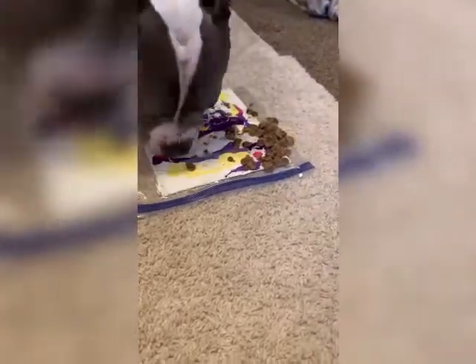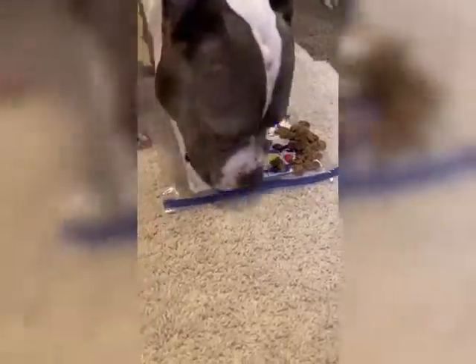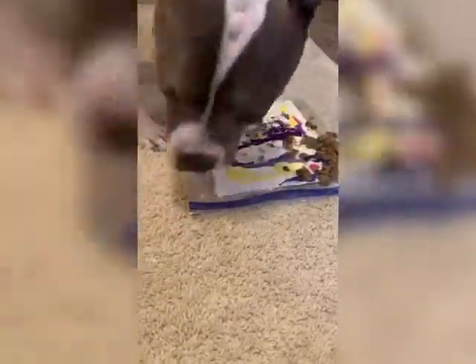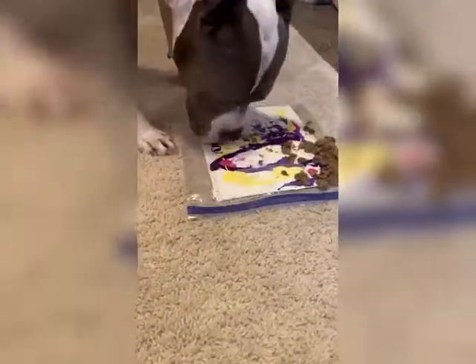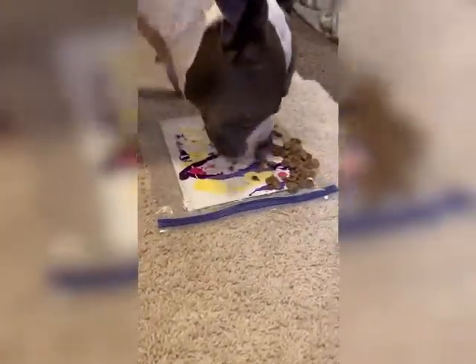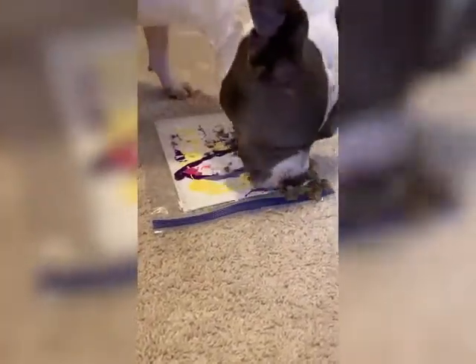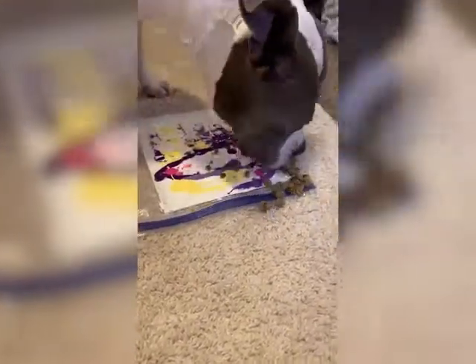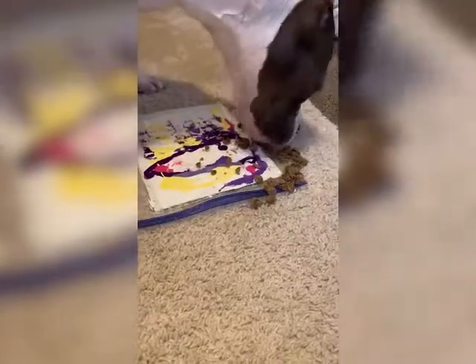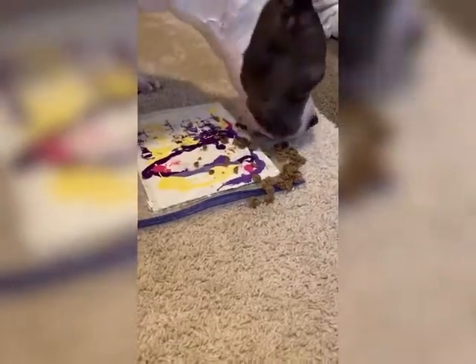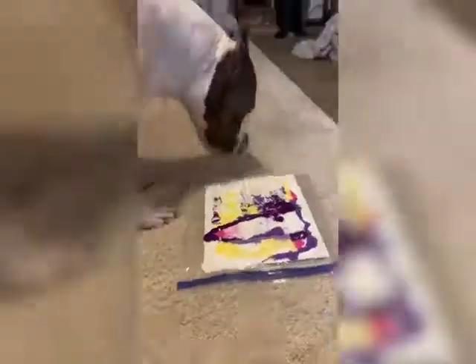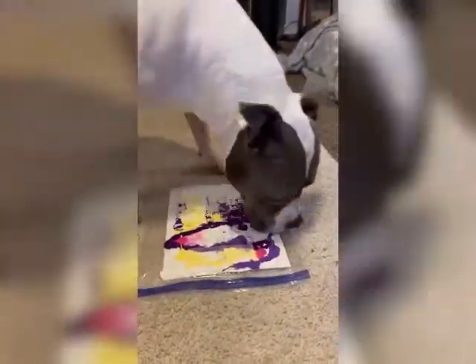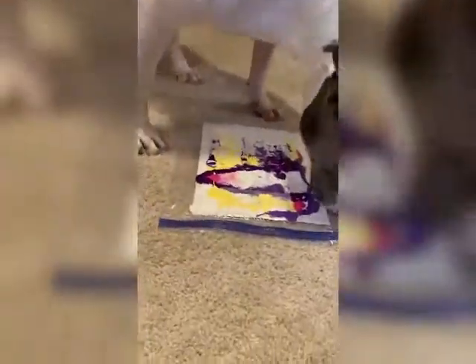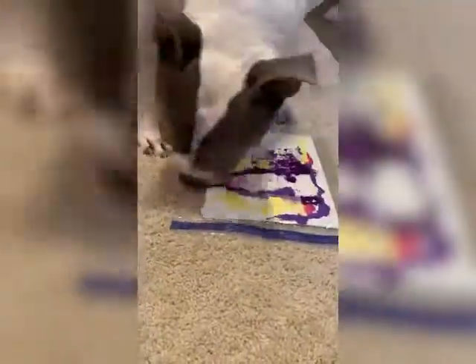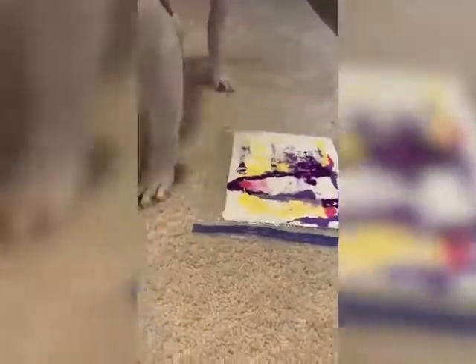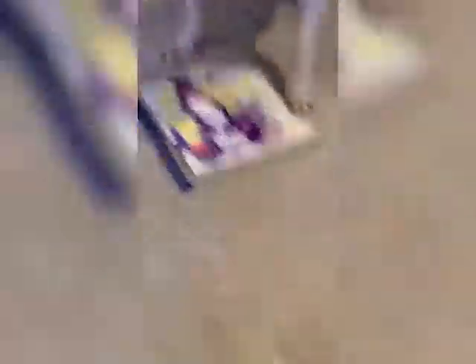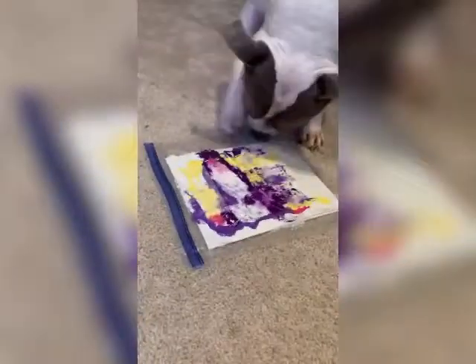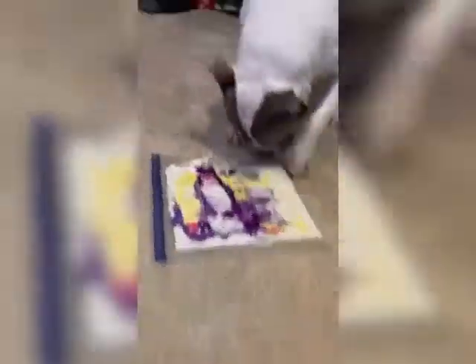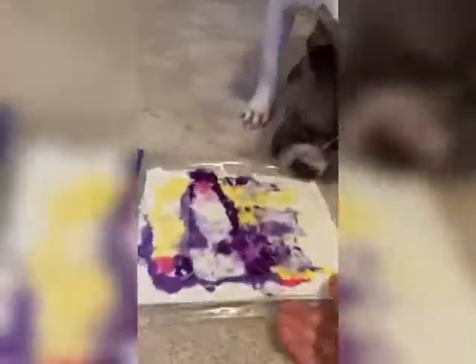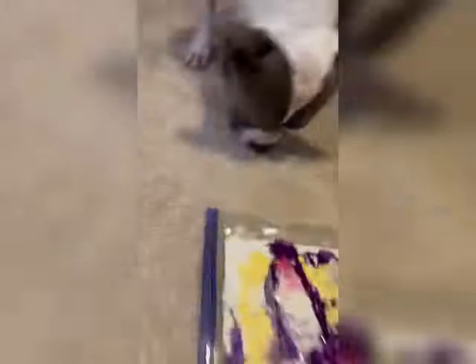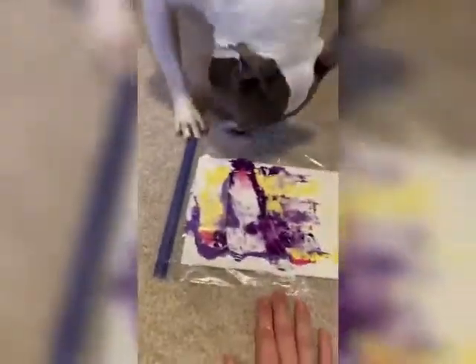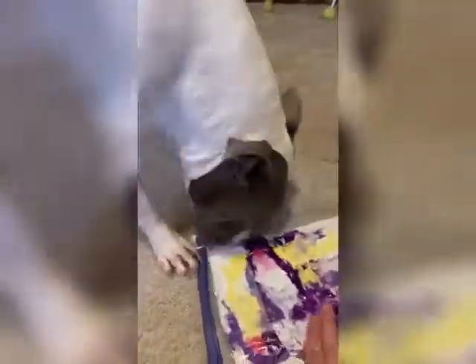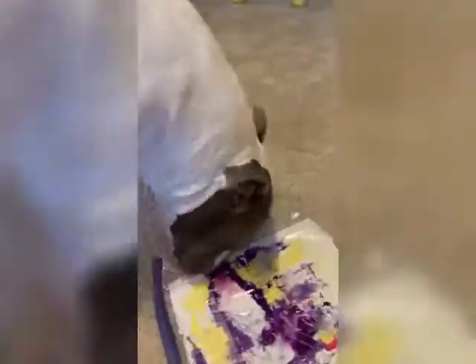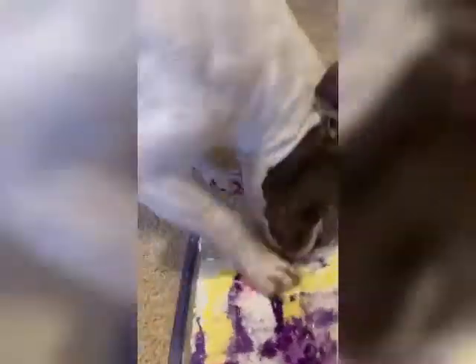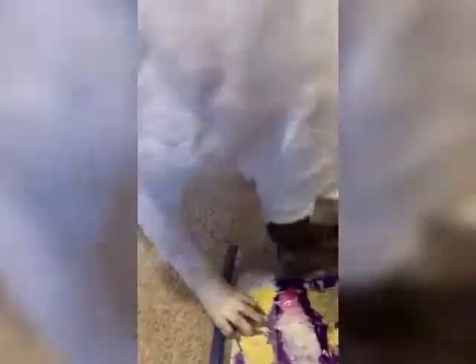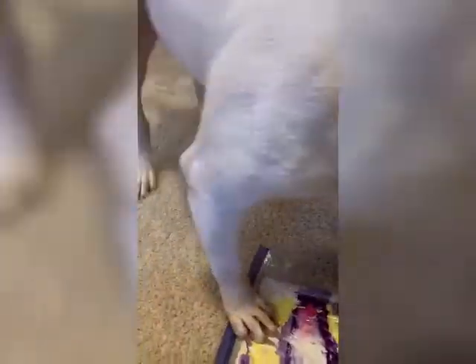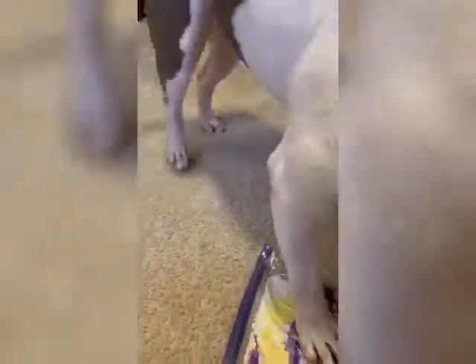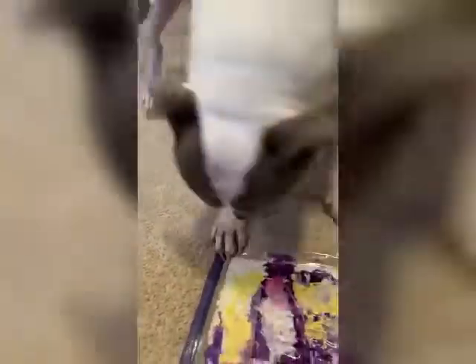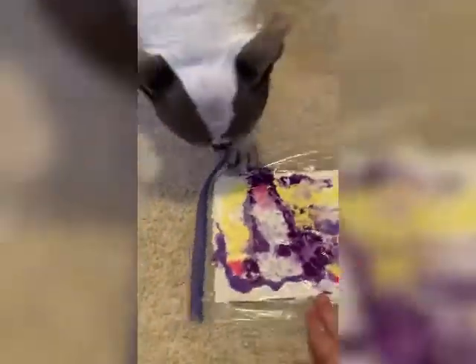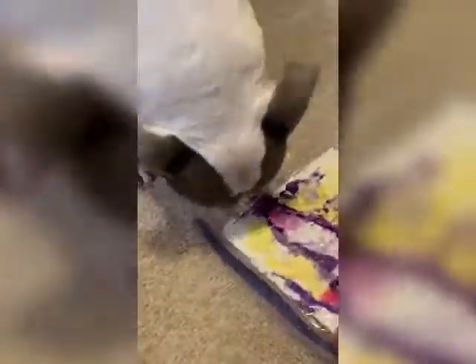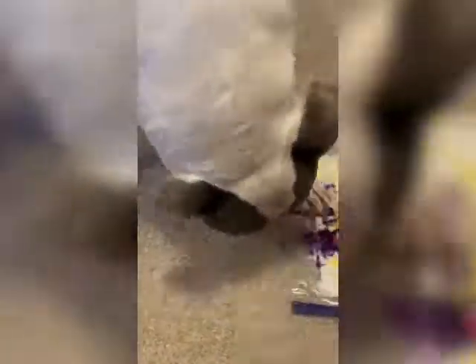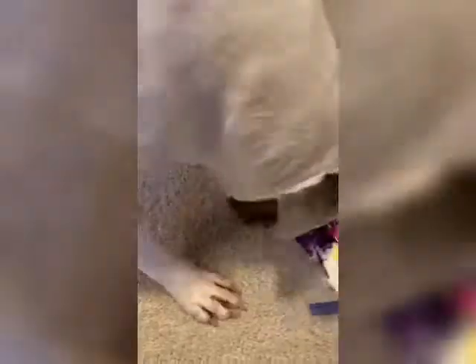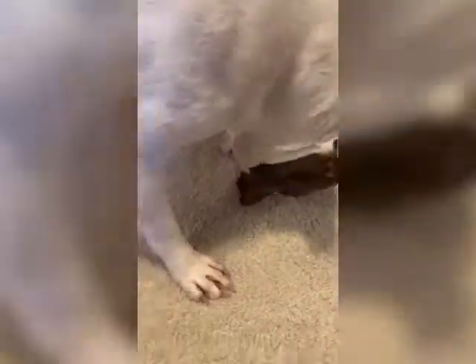It very quickly became clear to me that it wasn't smushing the paint enough, so I decided just to encourage Gaia to hit the canvas with her feet. It worked out well since I'm already training her to ring a bell and to put her two front paws on a platform.